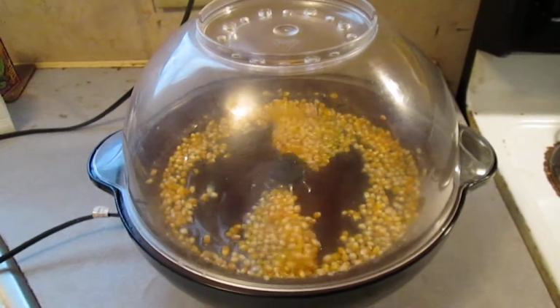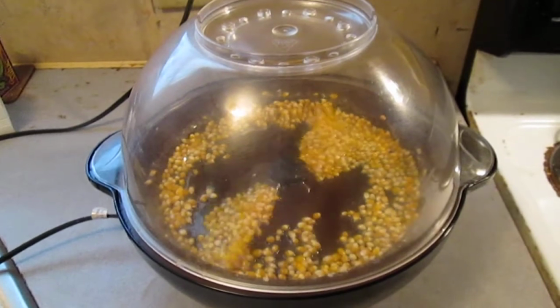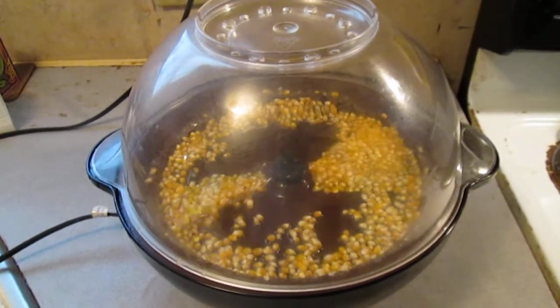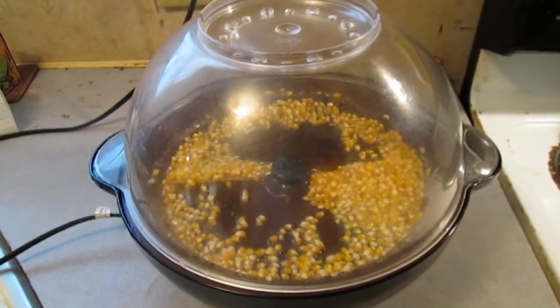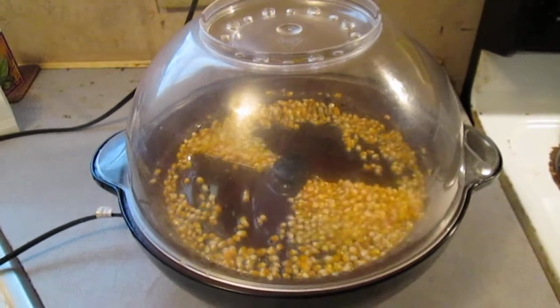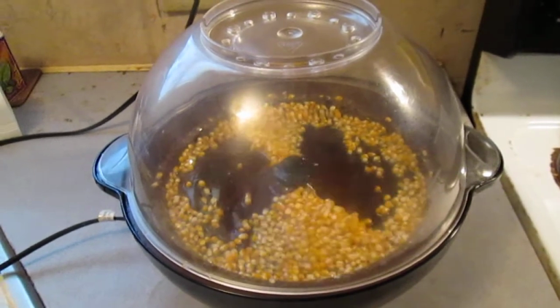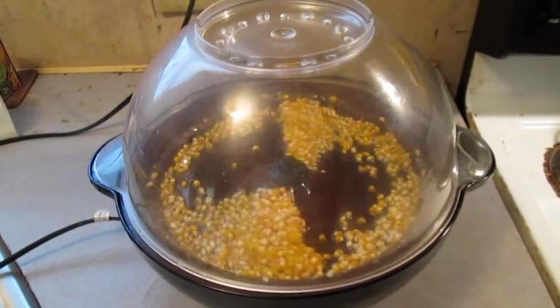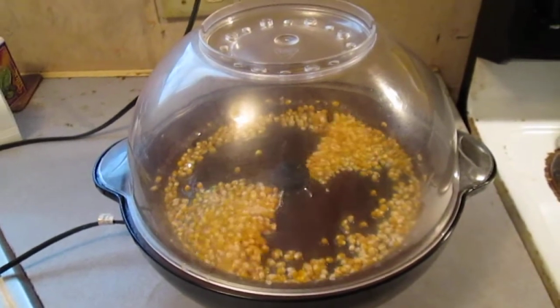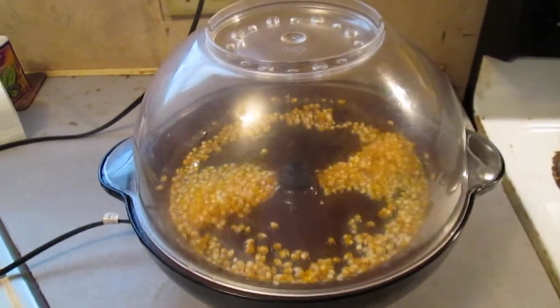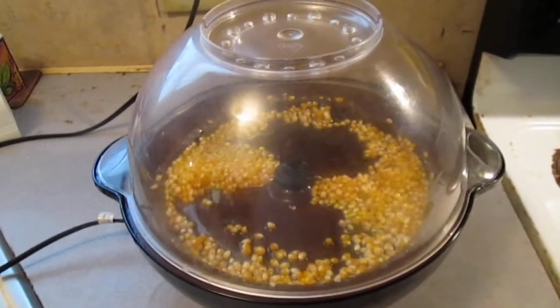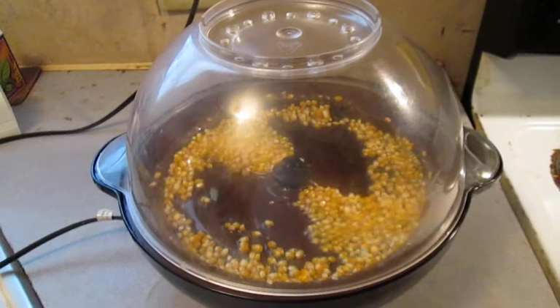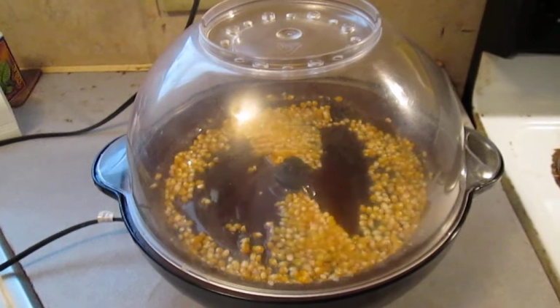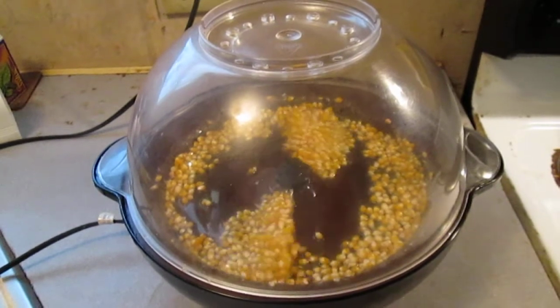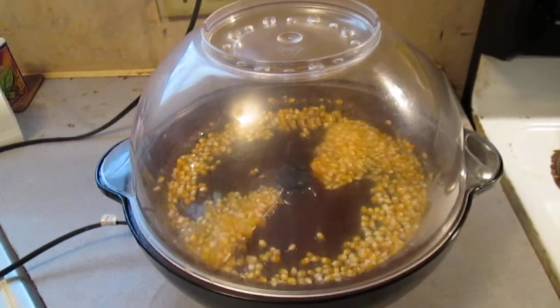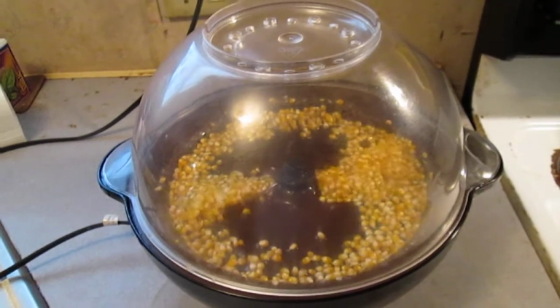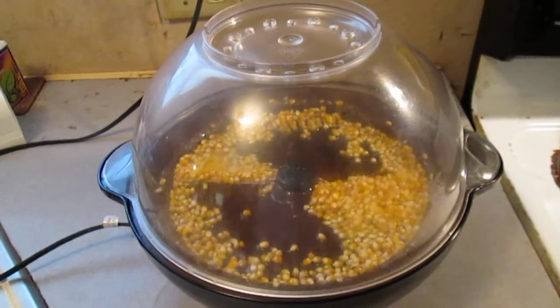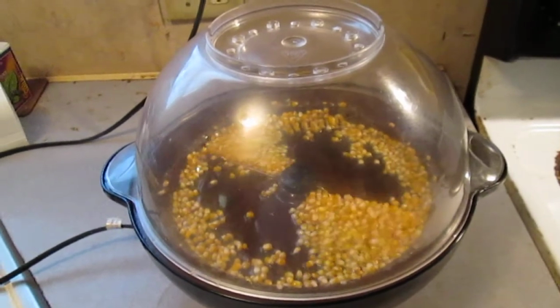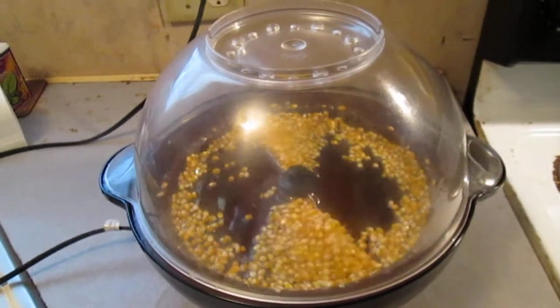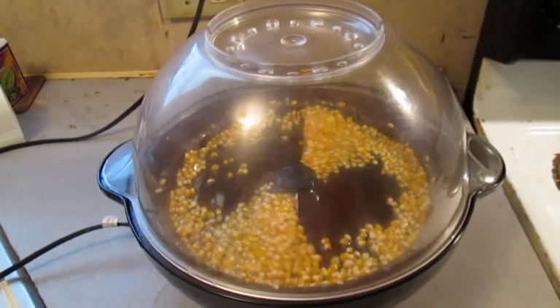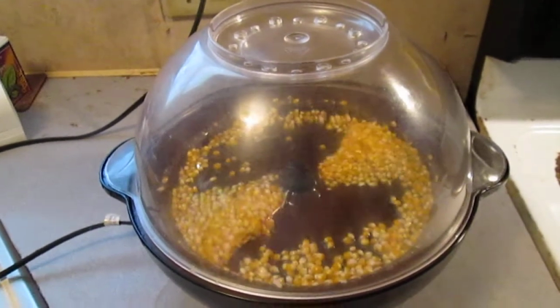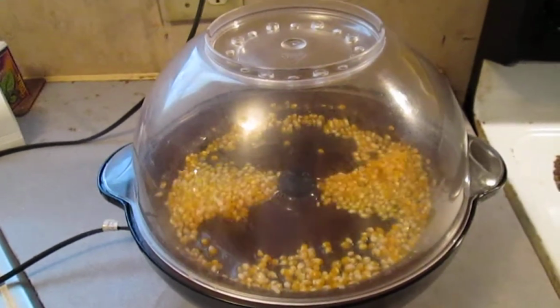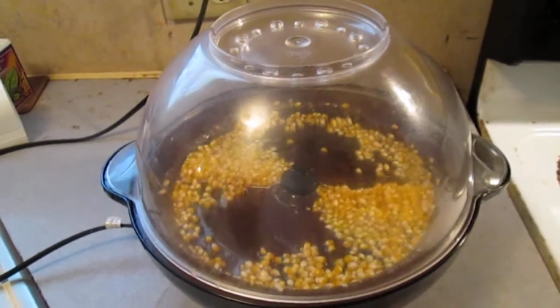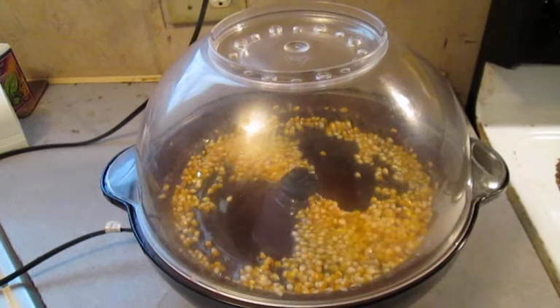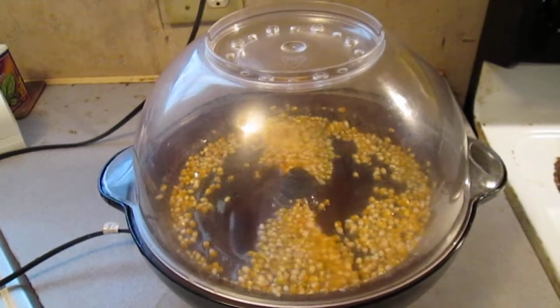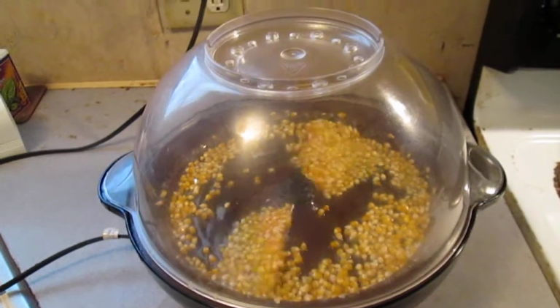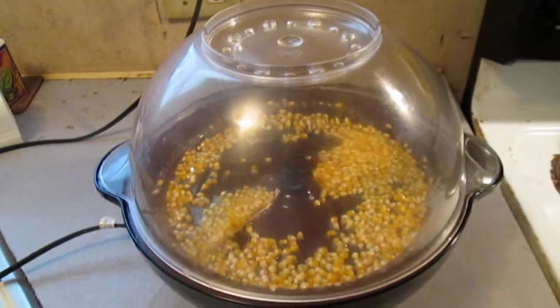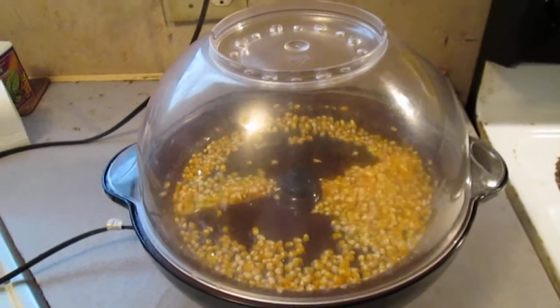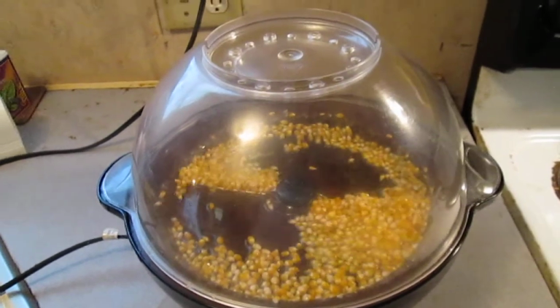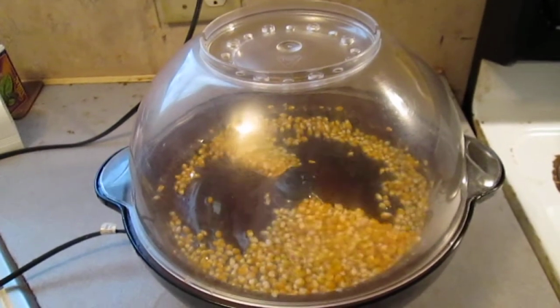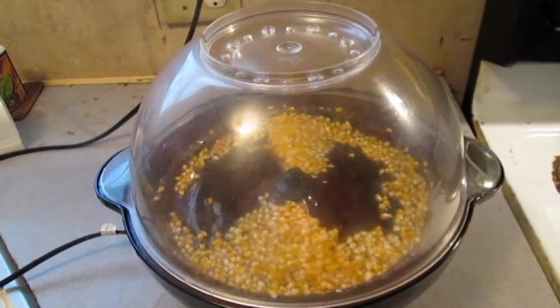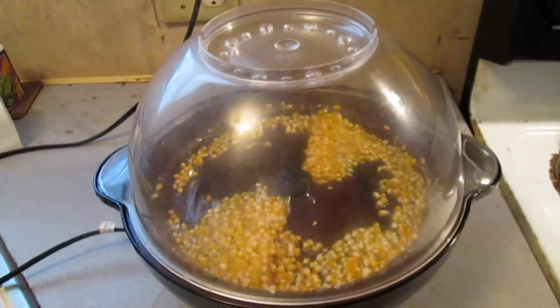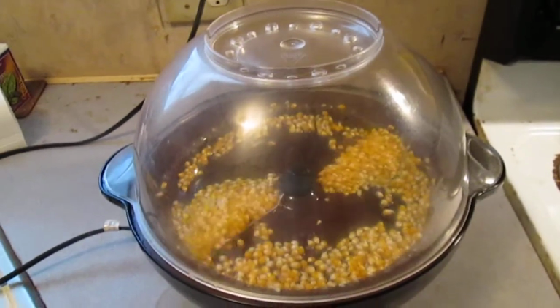Even though the popcorn kernels felt dry, they were filled with moisture. For popcorn to pop and give us the fluffy popcorn we like, you need 13 to 14% moisture. But how on earth are we going to figure that out?